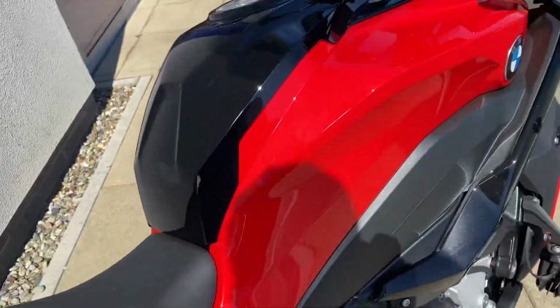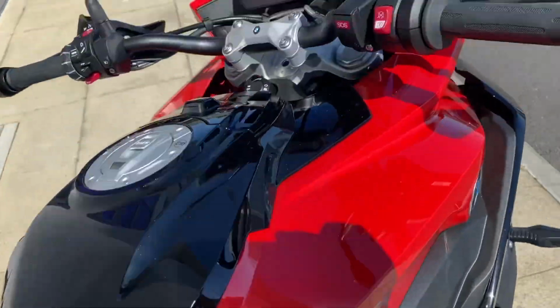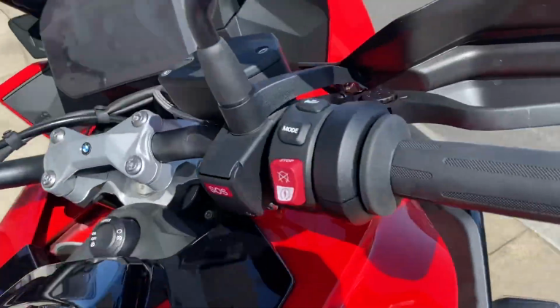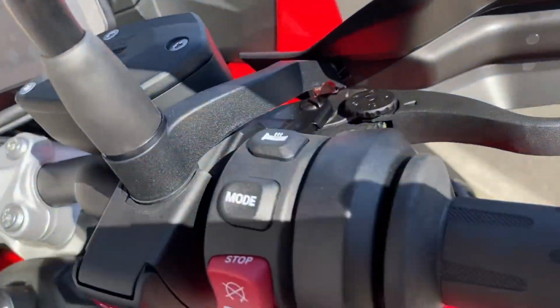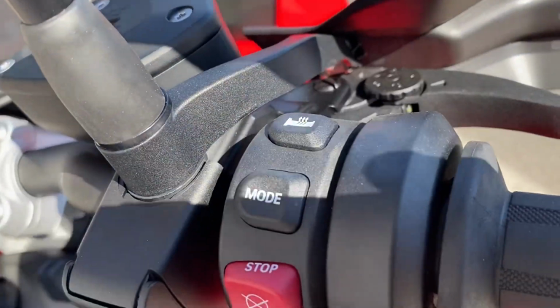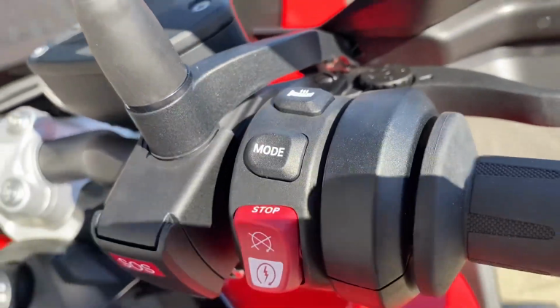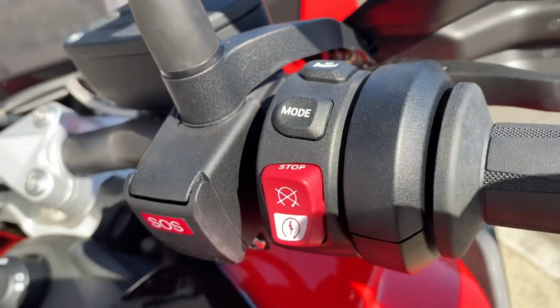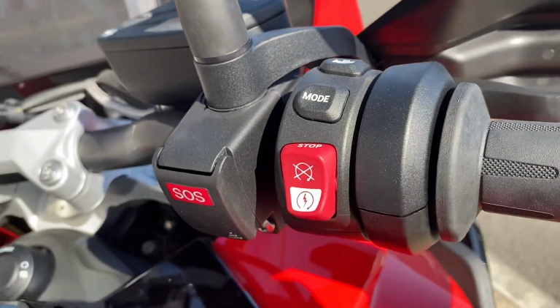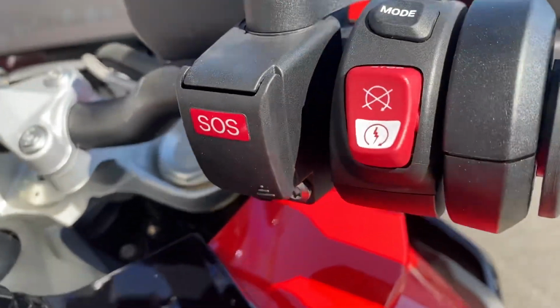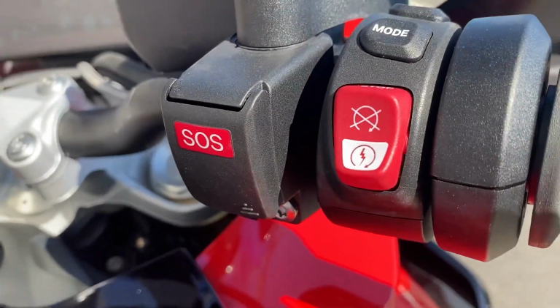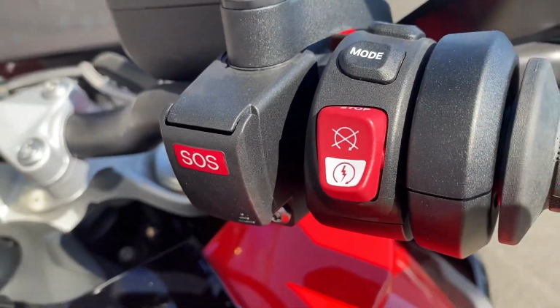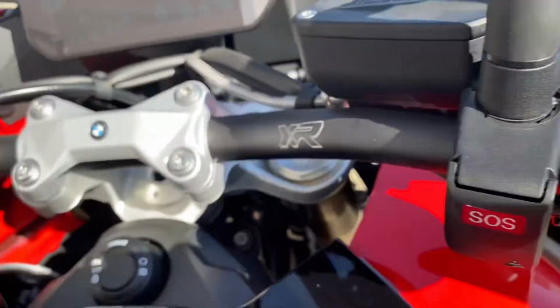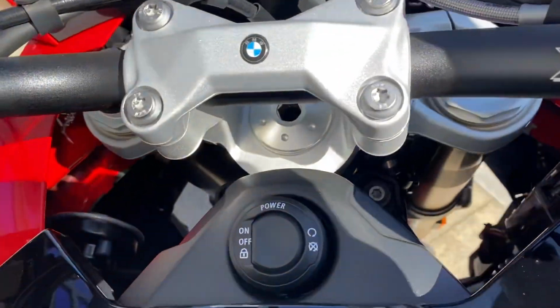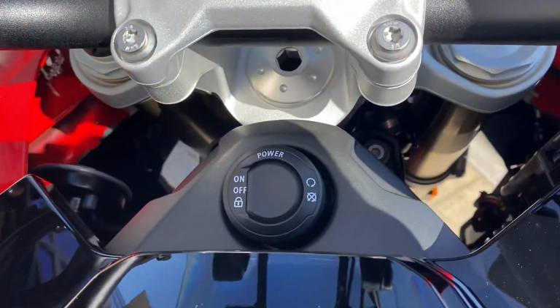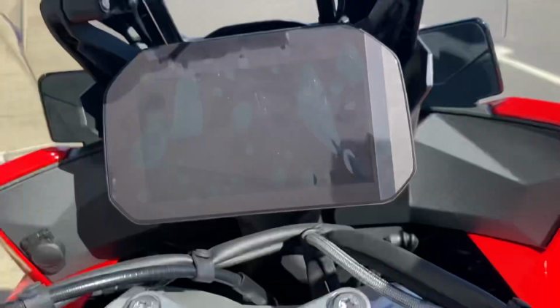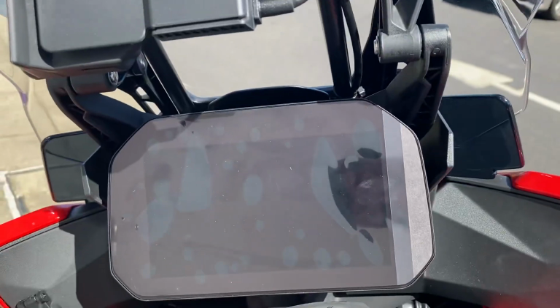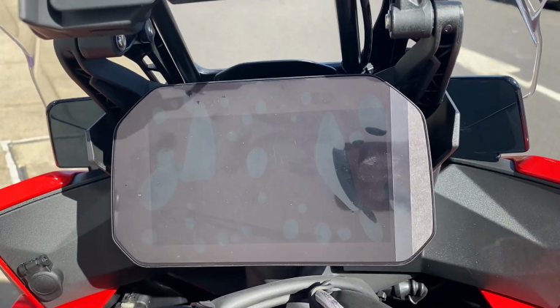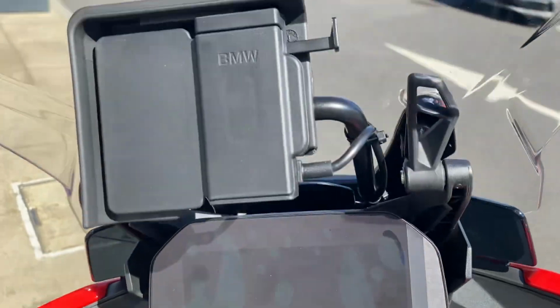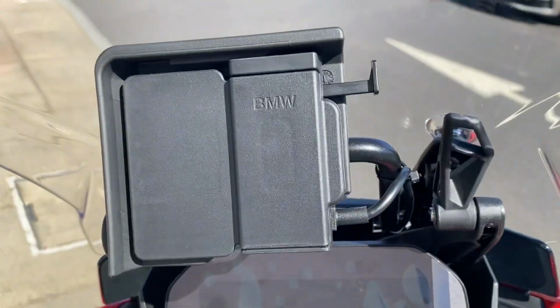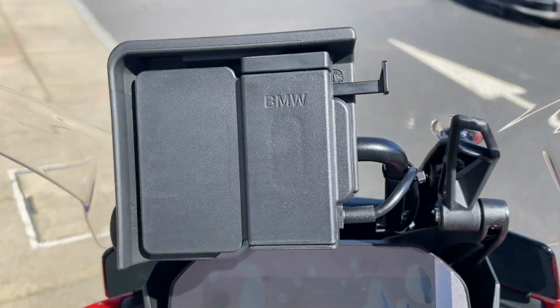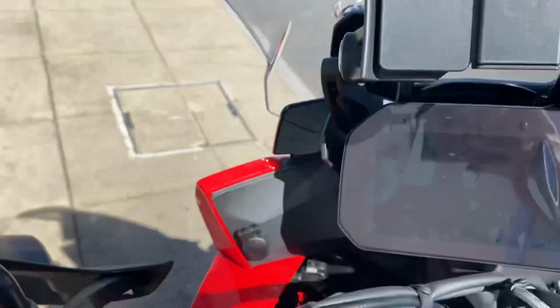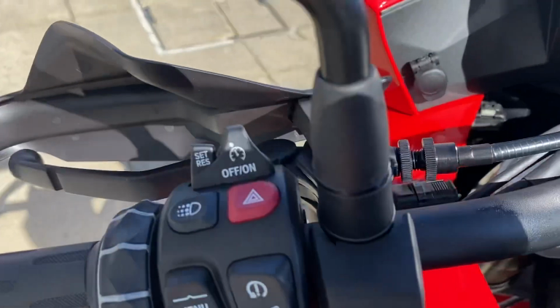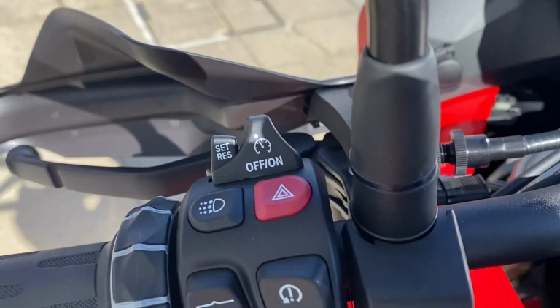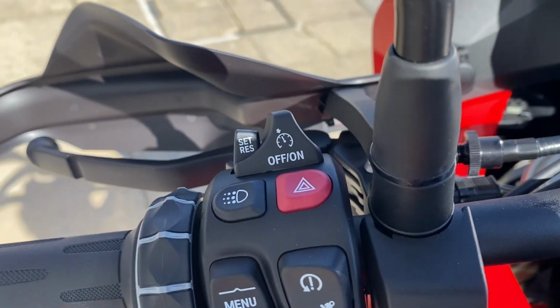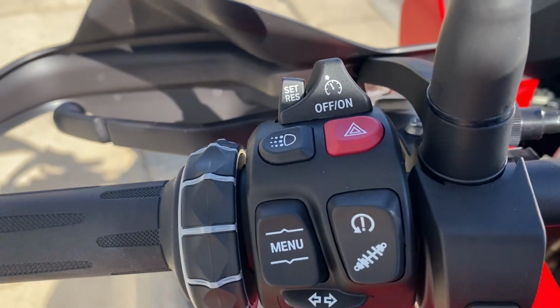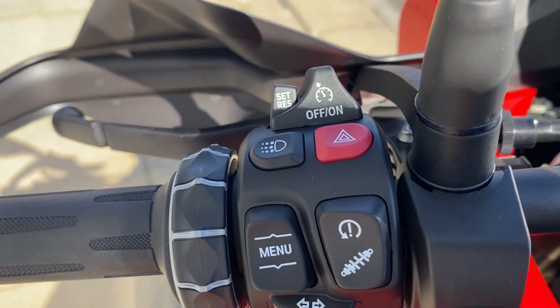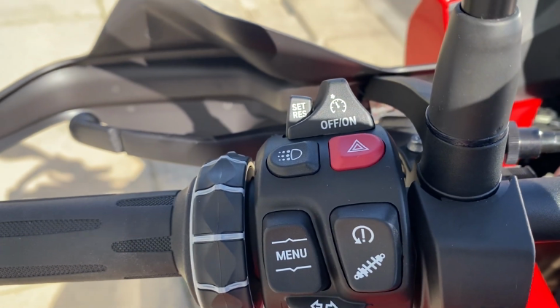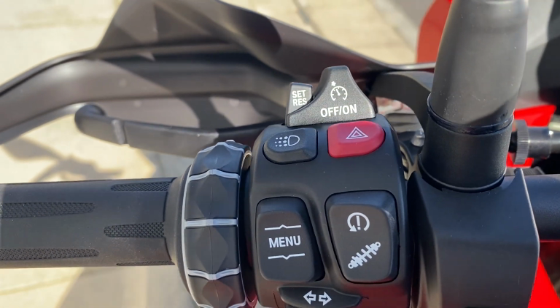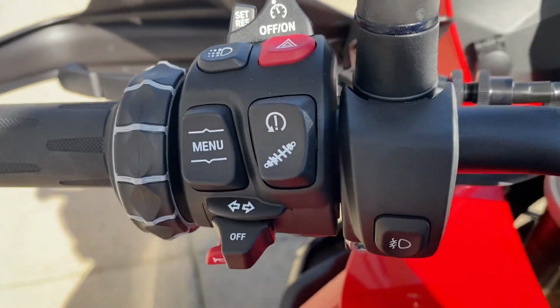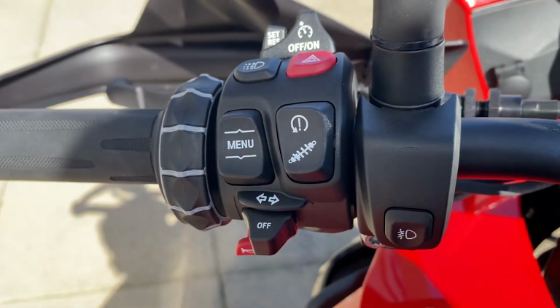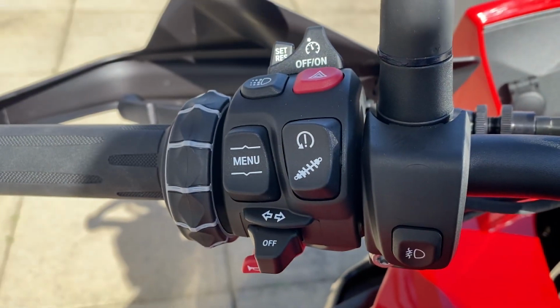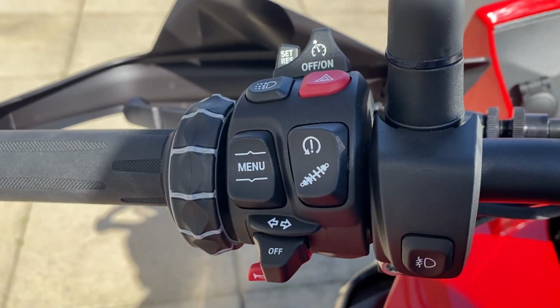So we have the heated grips over here, the adjustable rider modes, the SOS button, keyless ride, TFT display, preparation for navigation, cruise control over here, the LED daytime riding light, and the dynamic ESA.